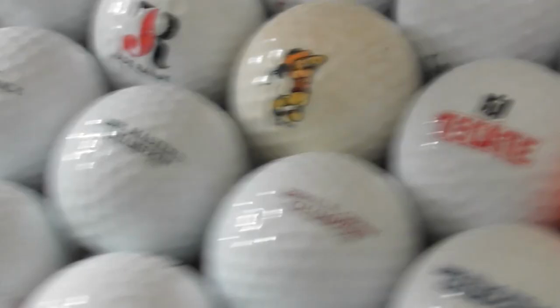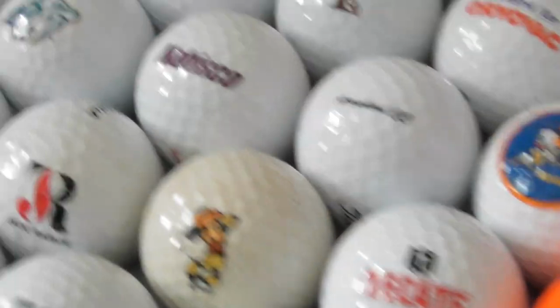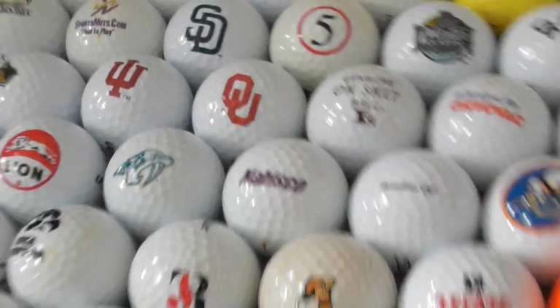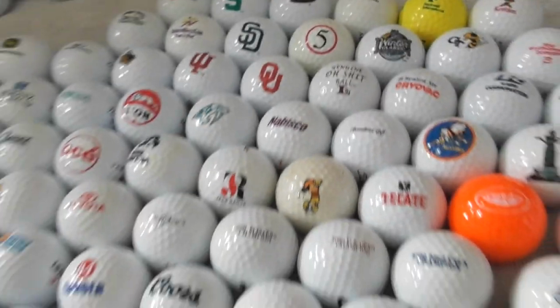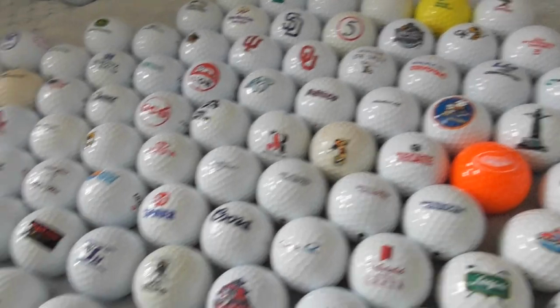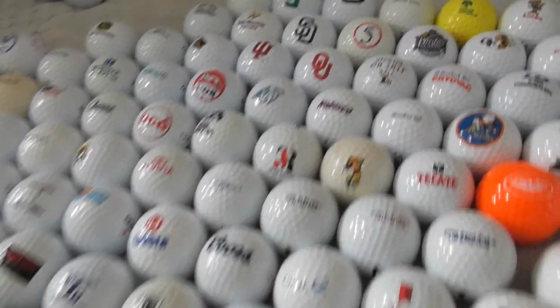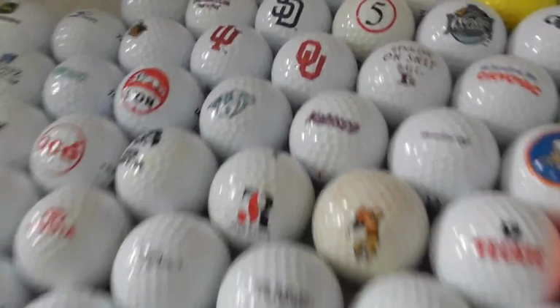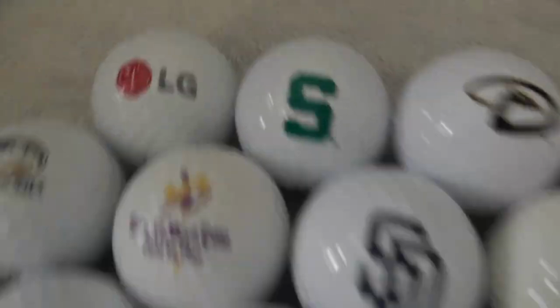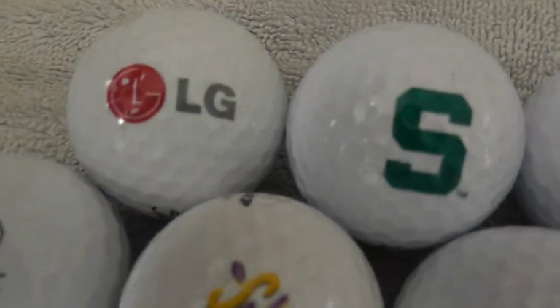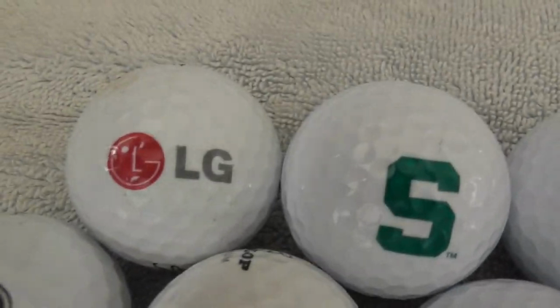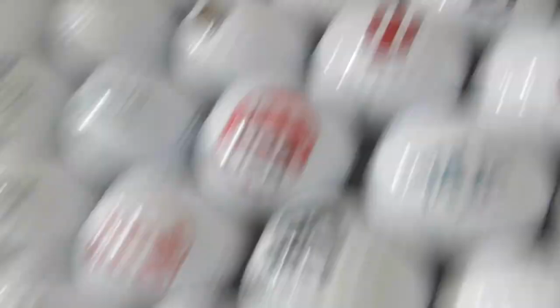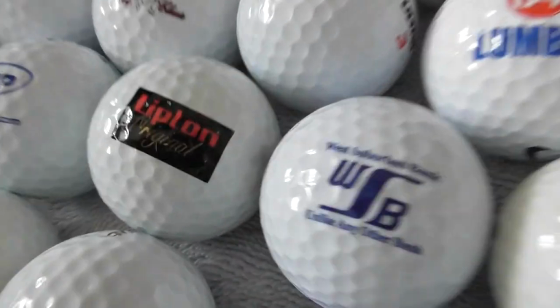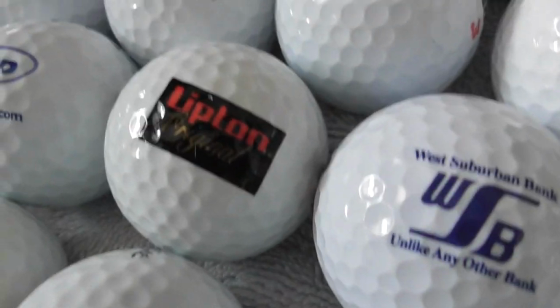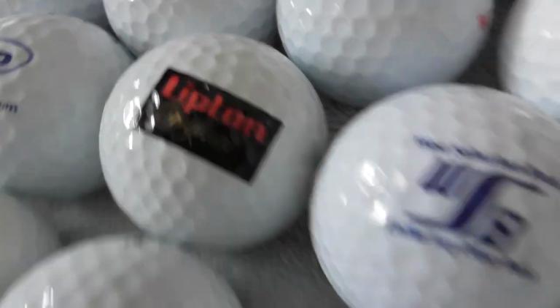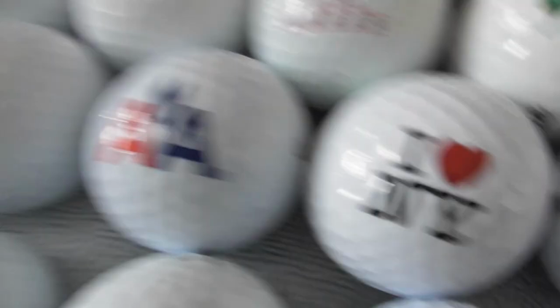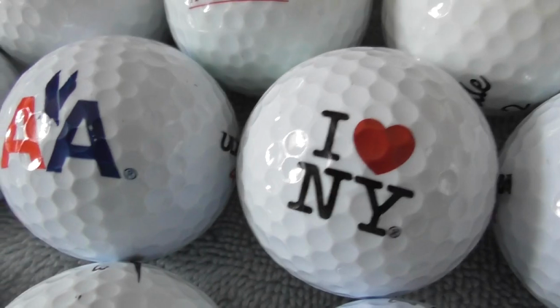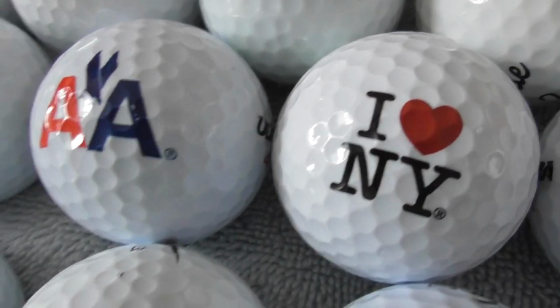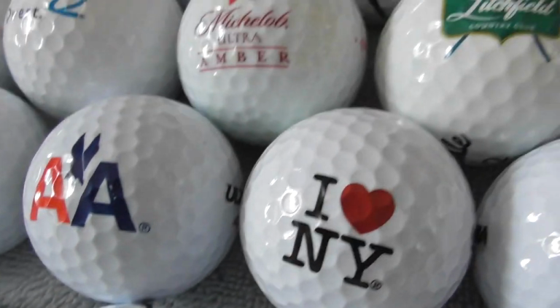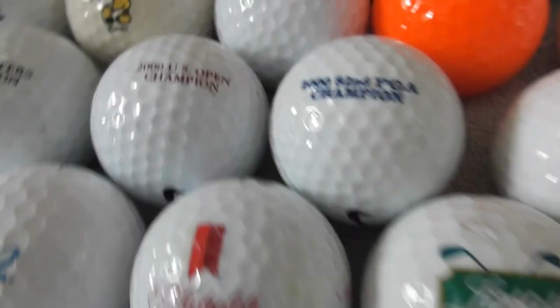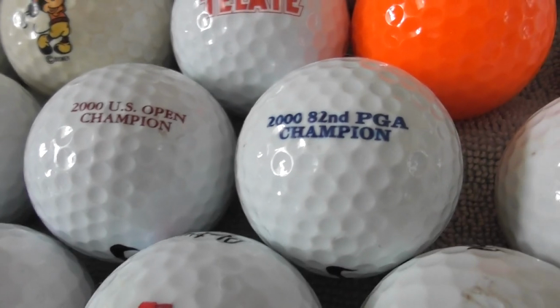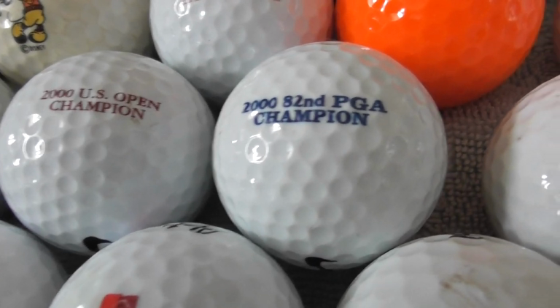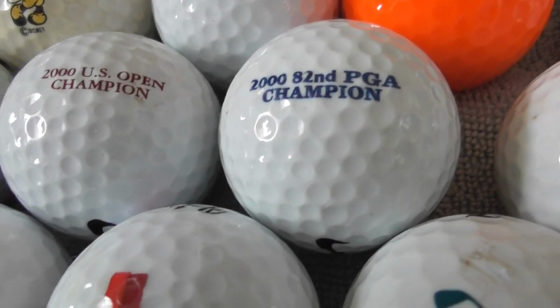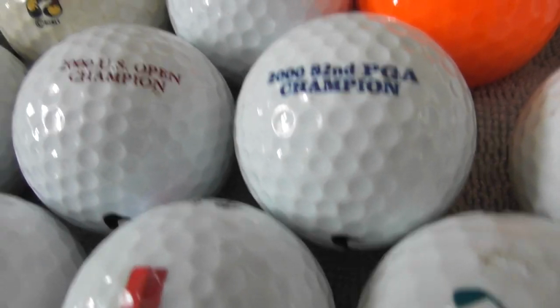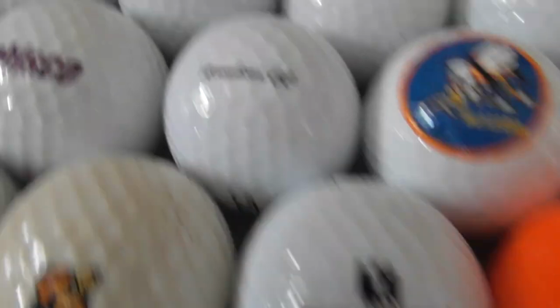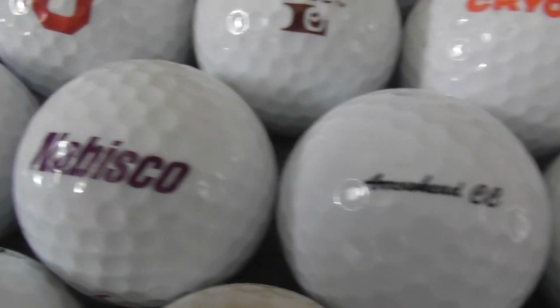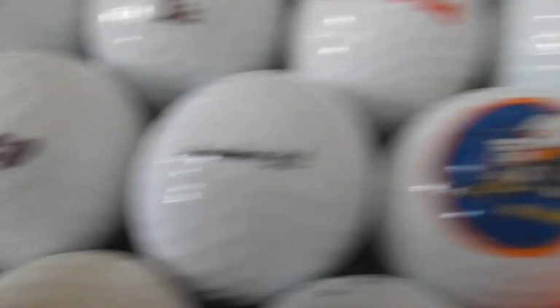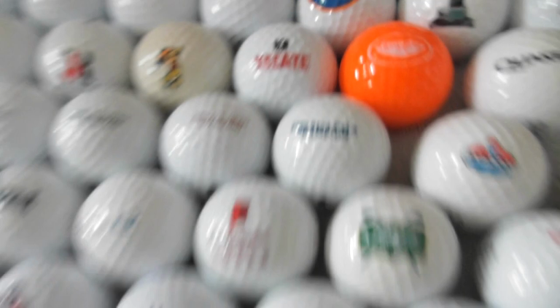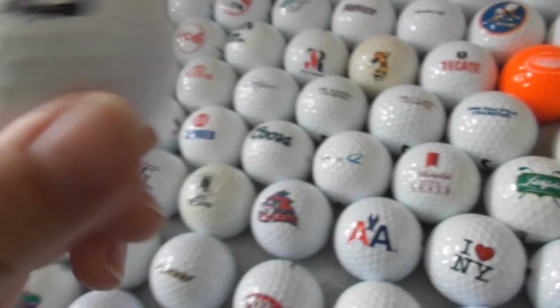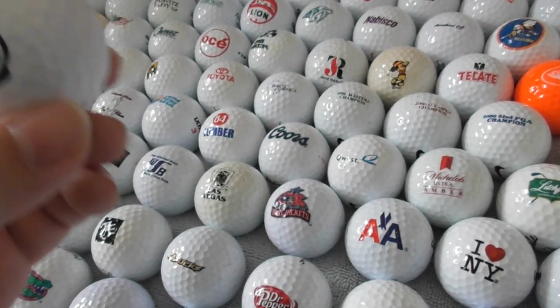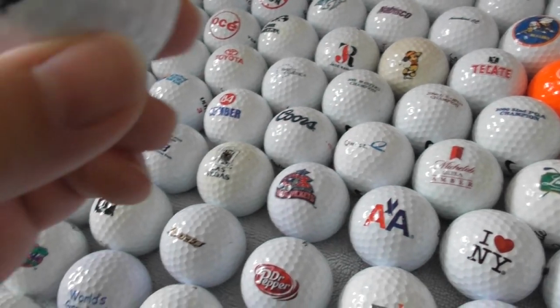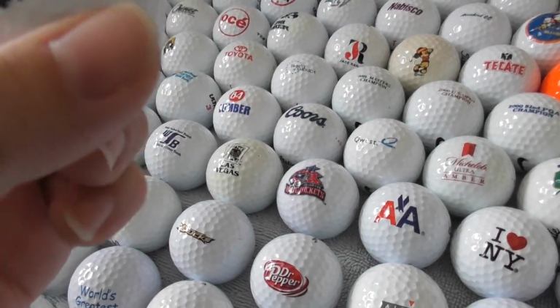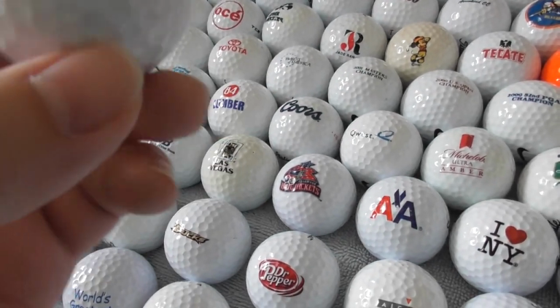Basically, I collect all kinds of logo golf balls — not just the big brands like LG or Lipton or American Airlines. I do collect some golf-related ones and food-related ones. I don't really have any collecting method; I just collect everything.